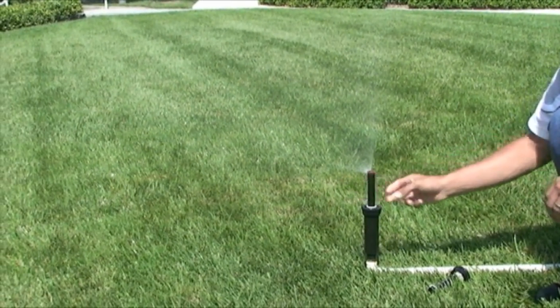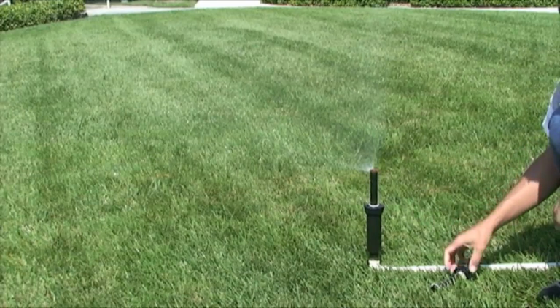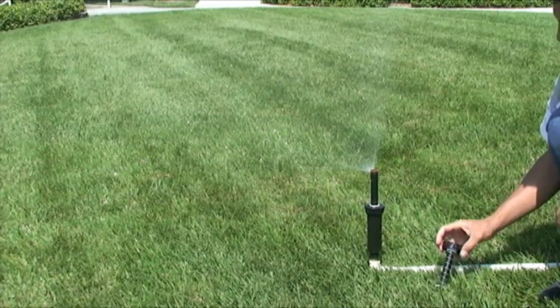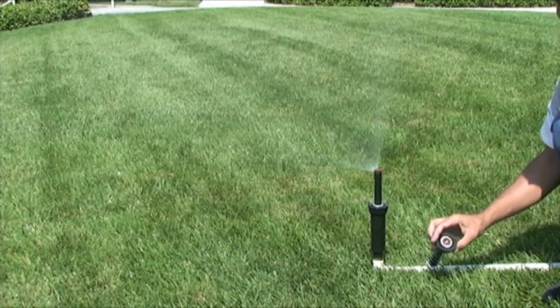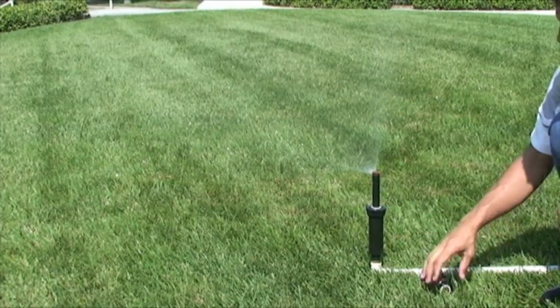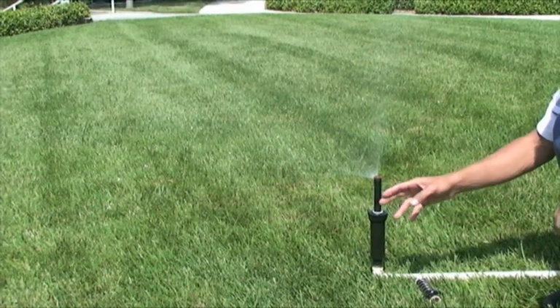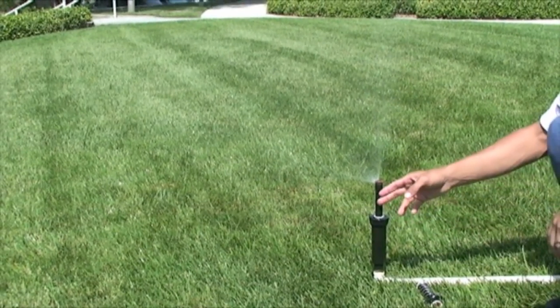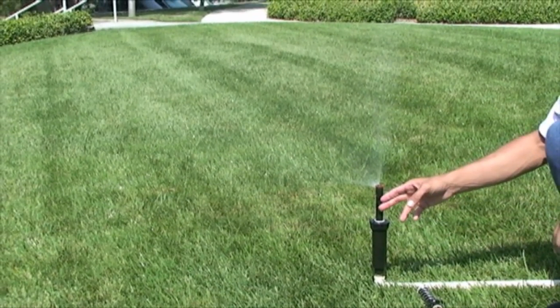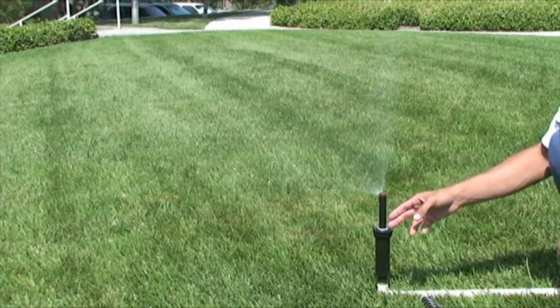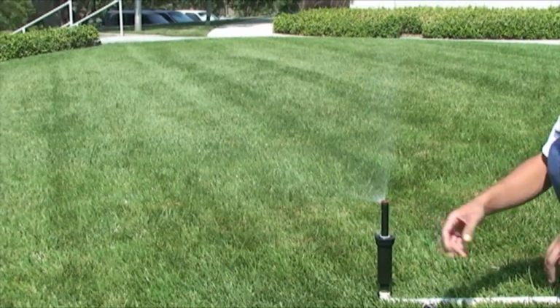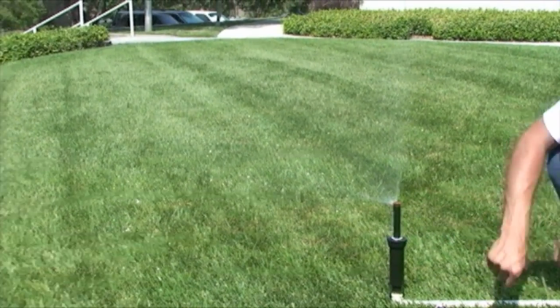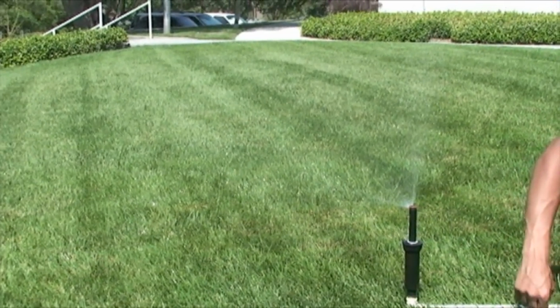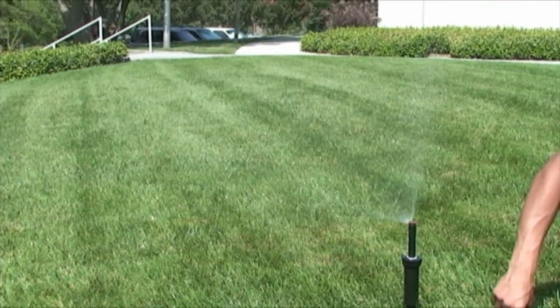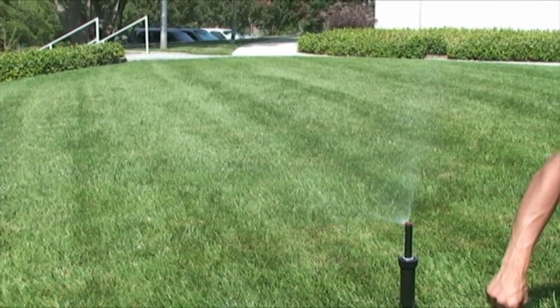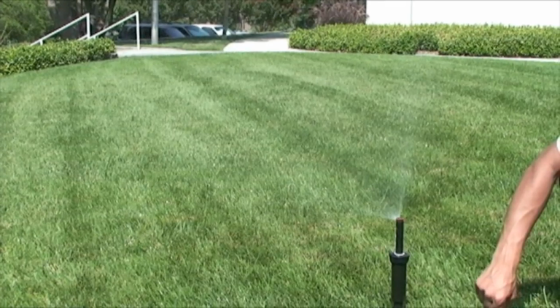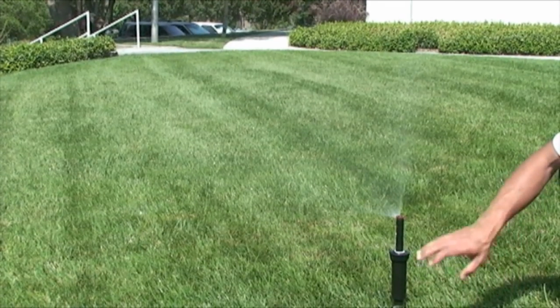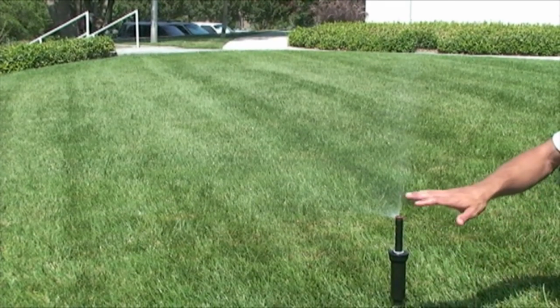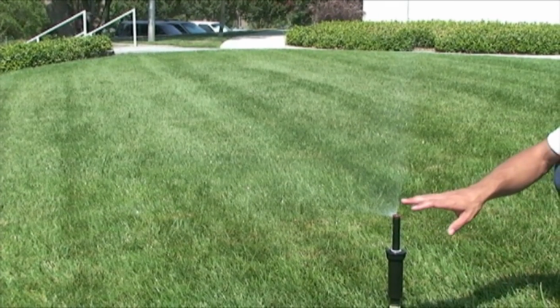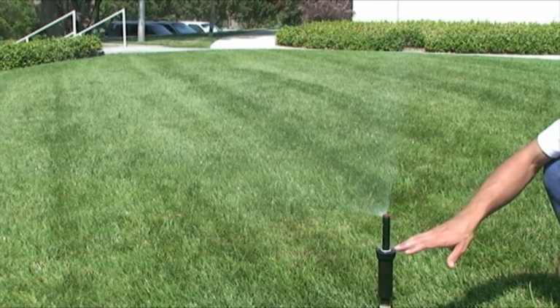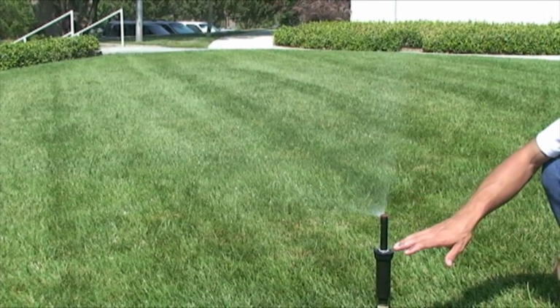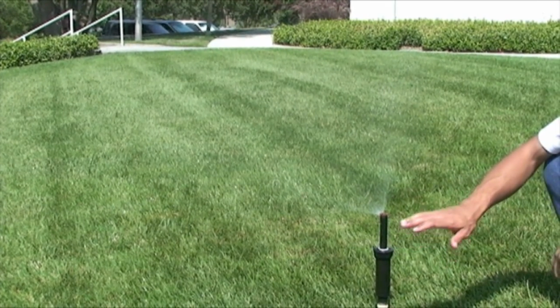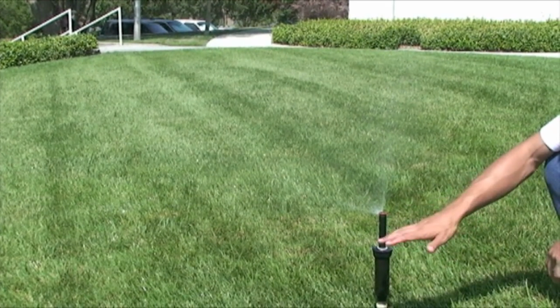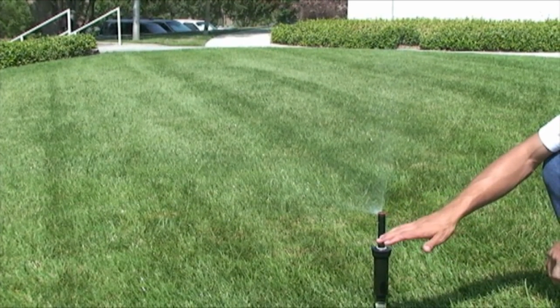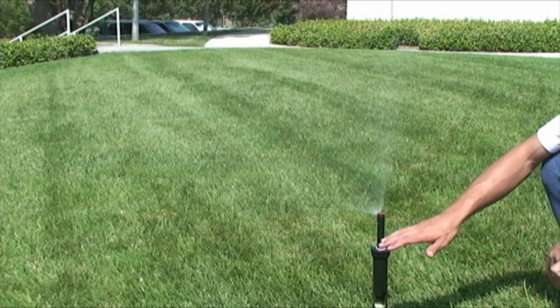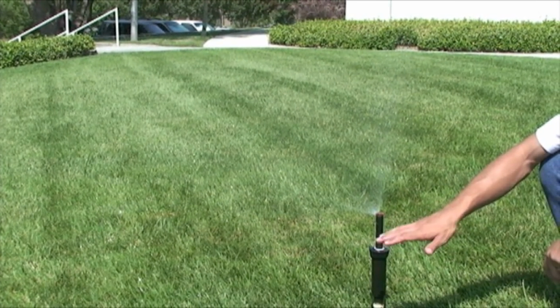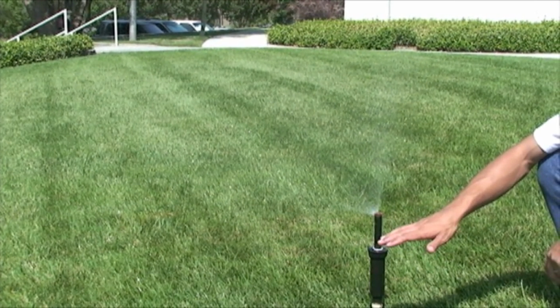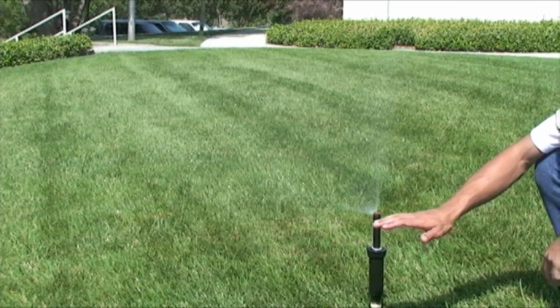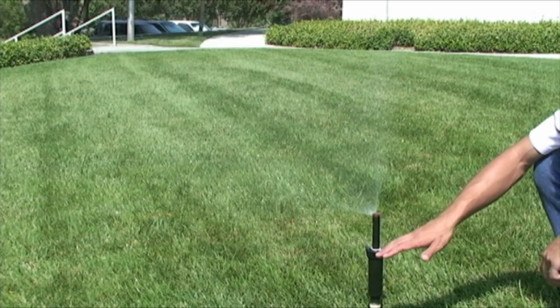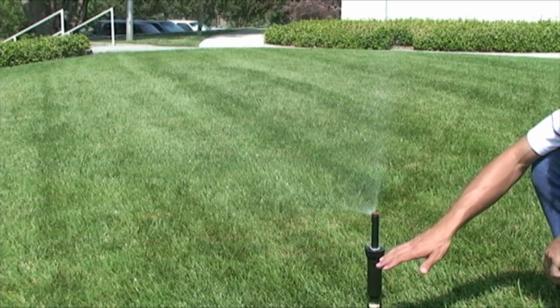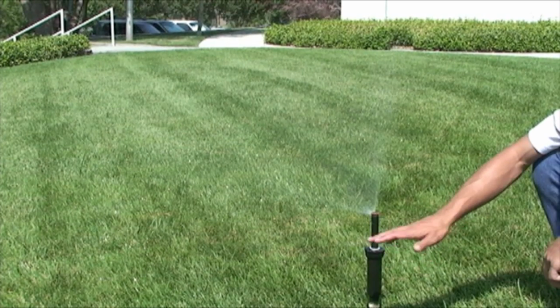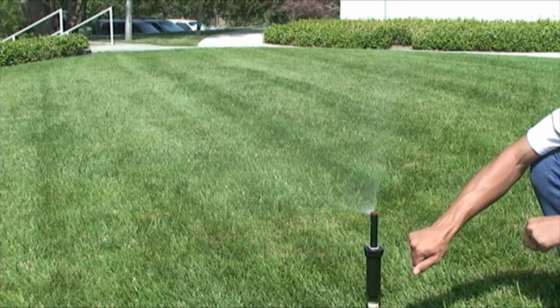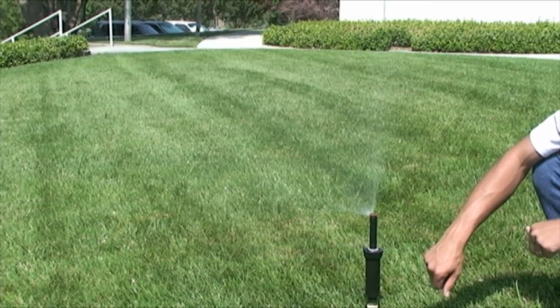And as you can see, since we now have a pressure regulating unit that maintains a pressure of 30 PSI, our water is no longer misting — it's reaching the grass, it's watering as intended, and it's saving water.